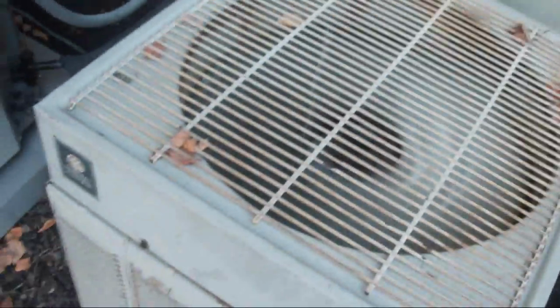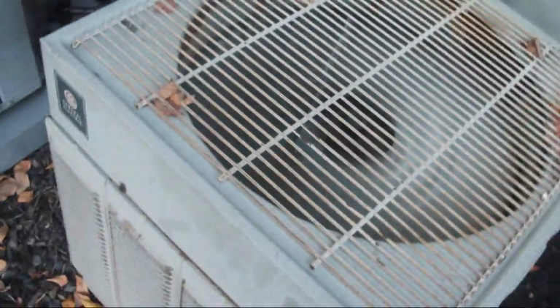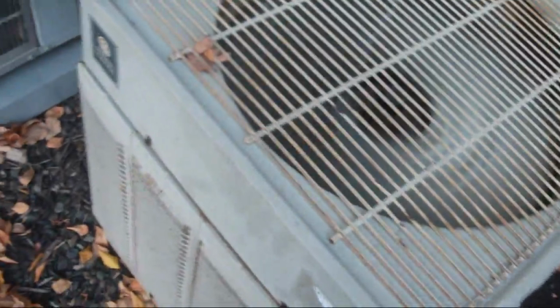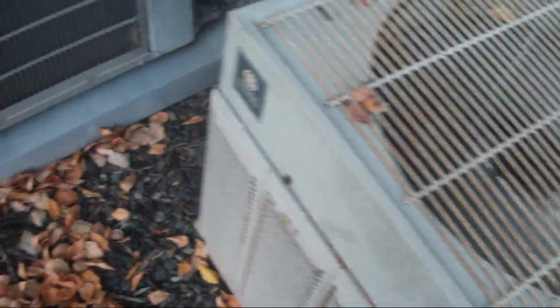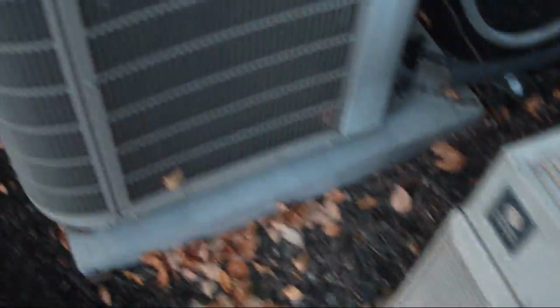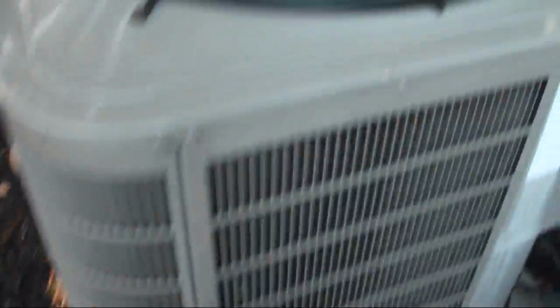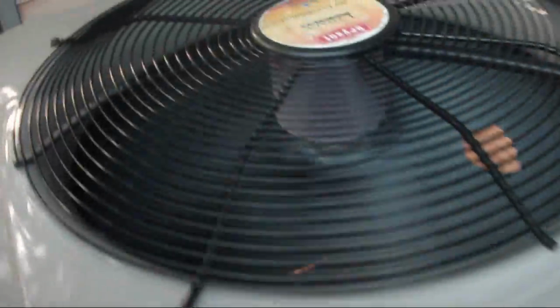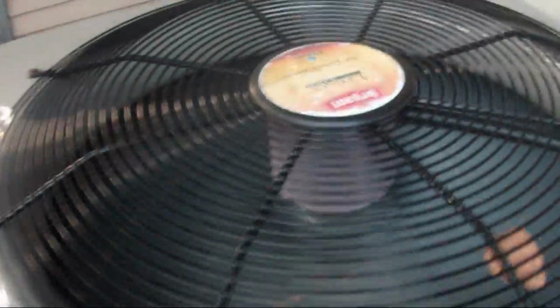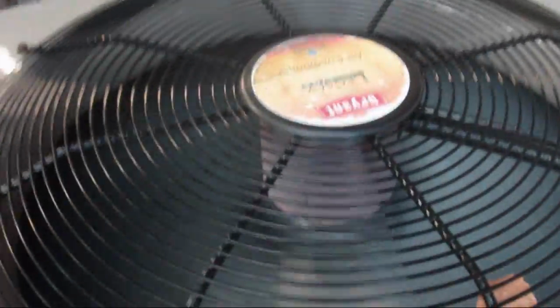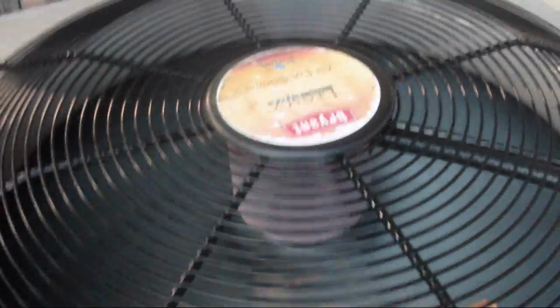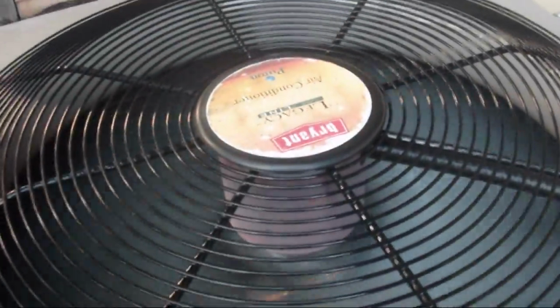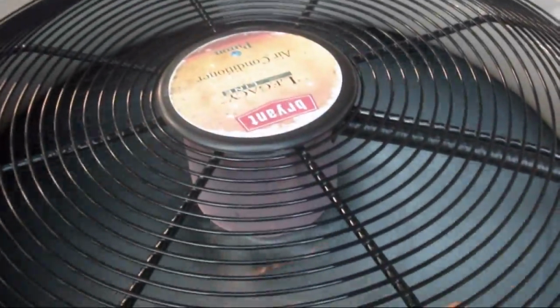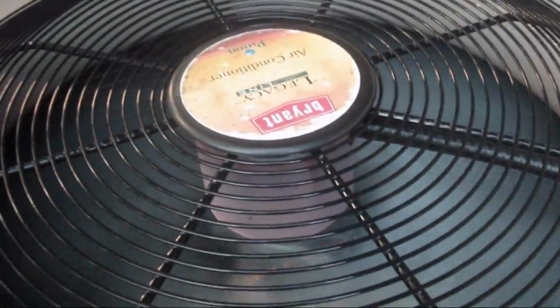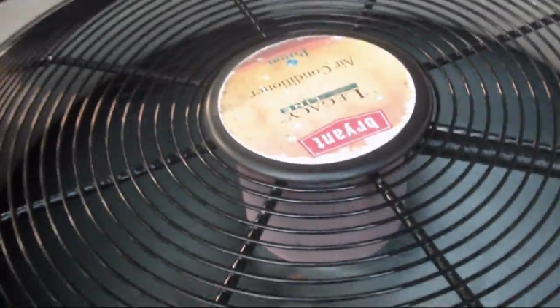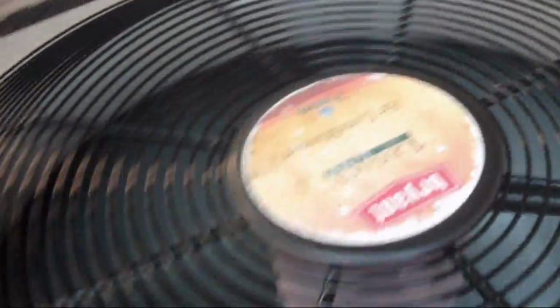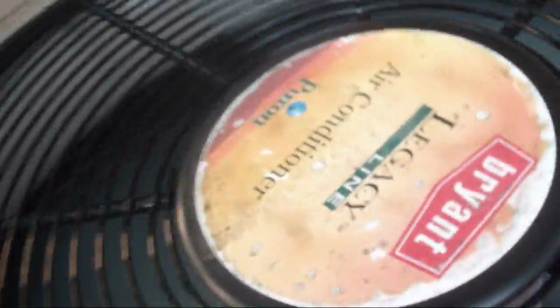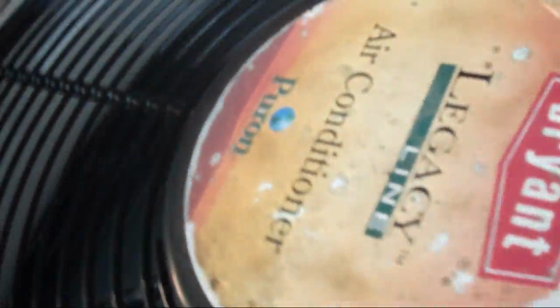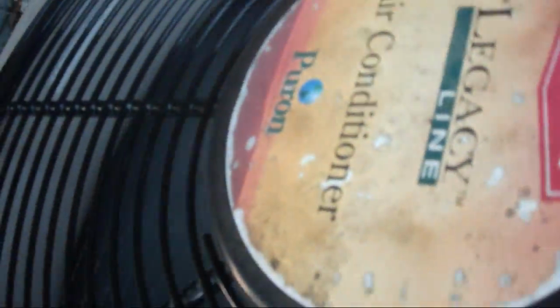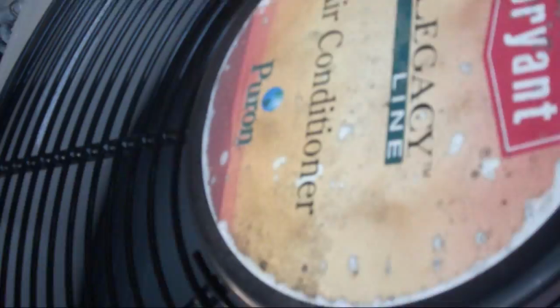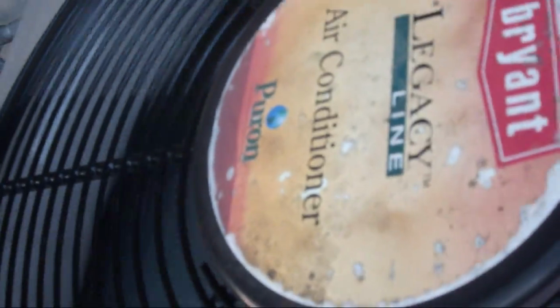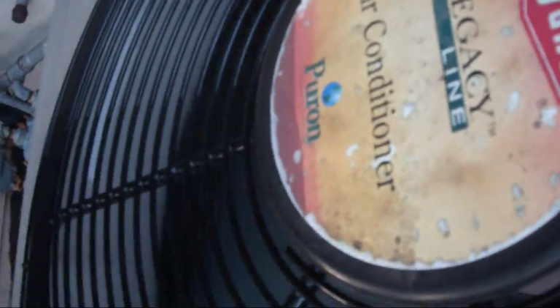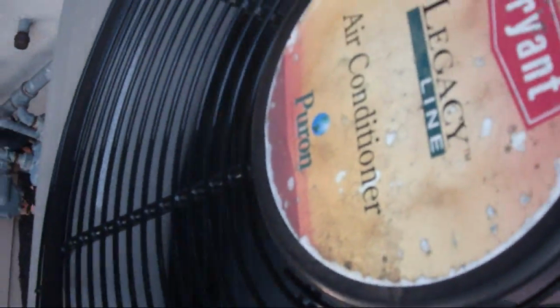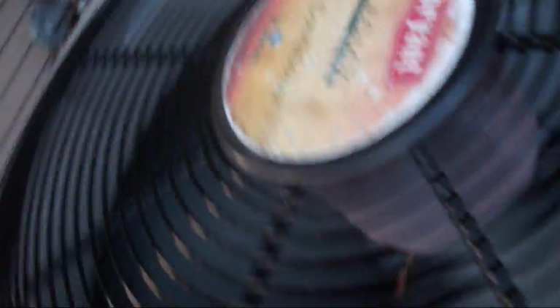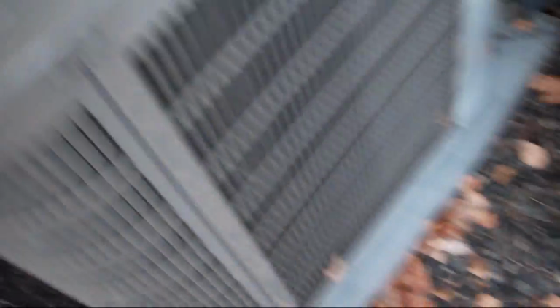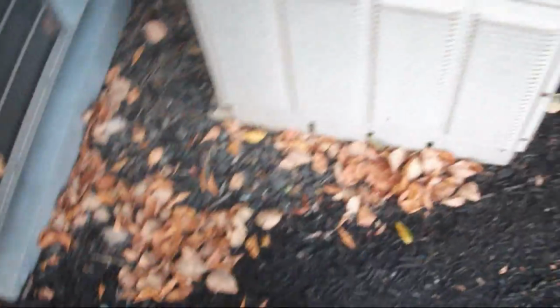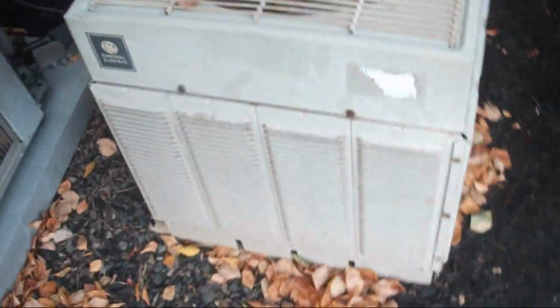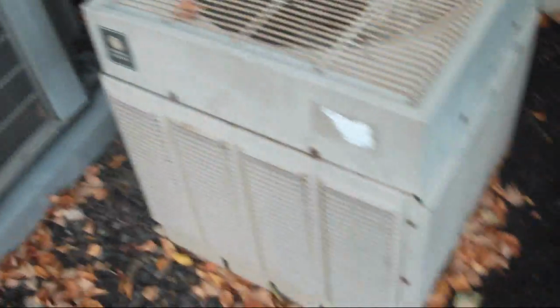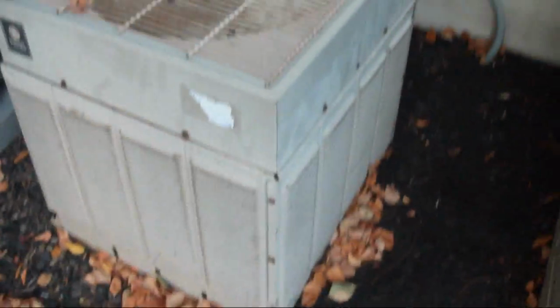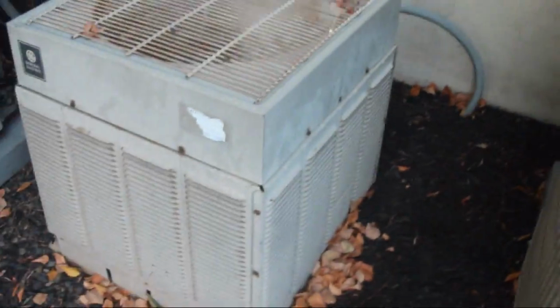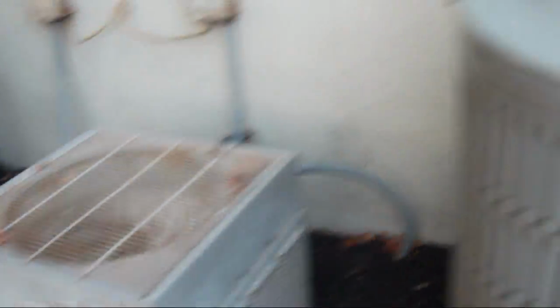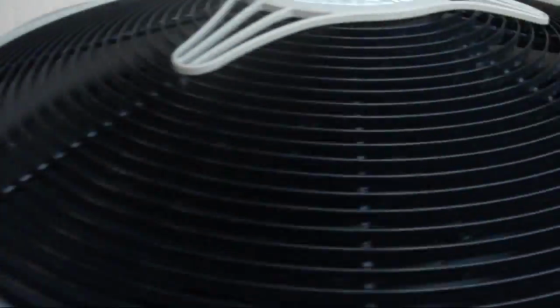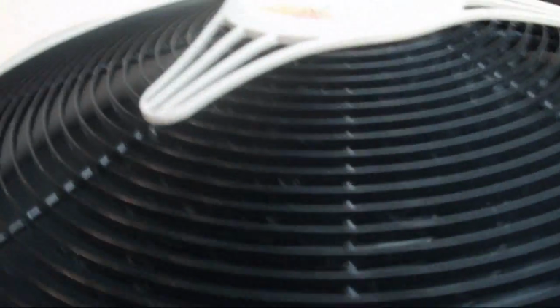This is a Bryant Legacy Line straight cool air conditioner. This is a Bryant Preferred Series heat pump.